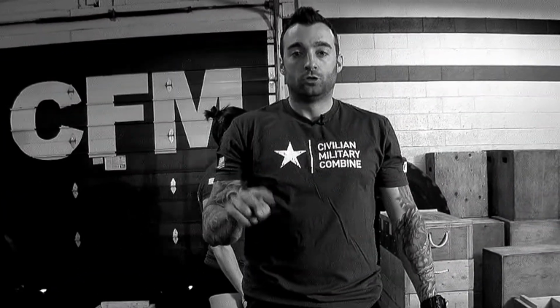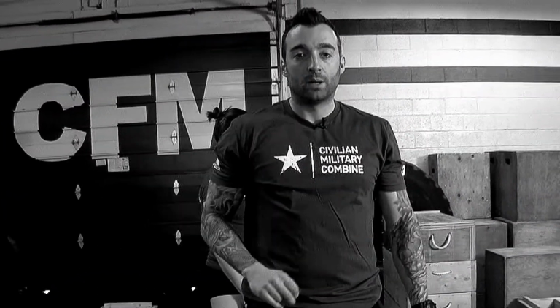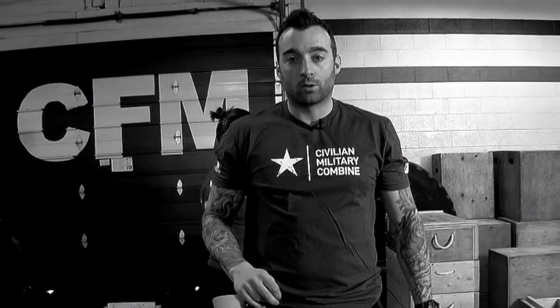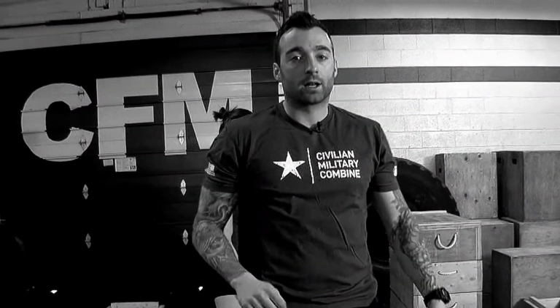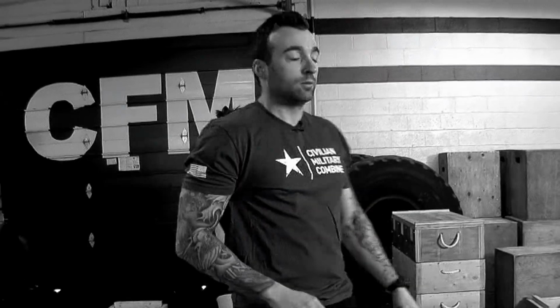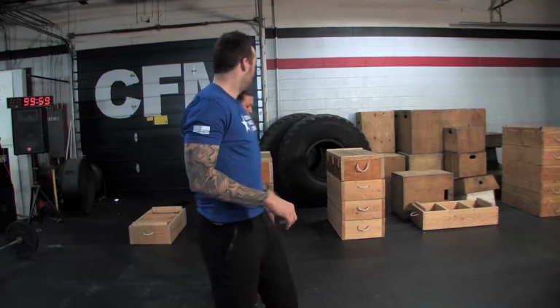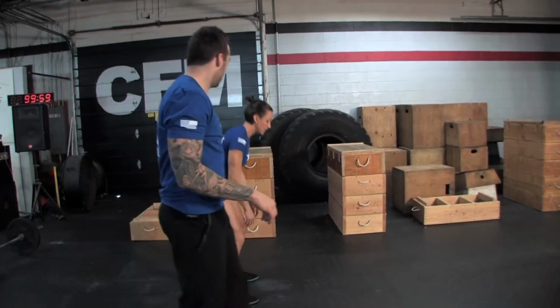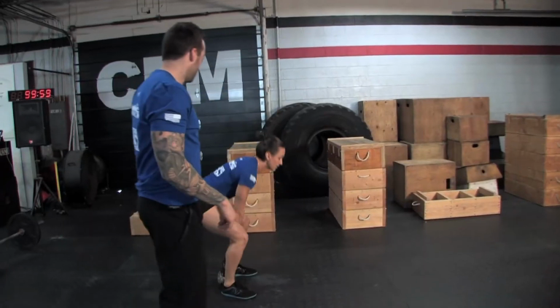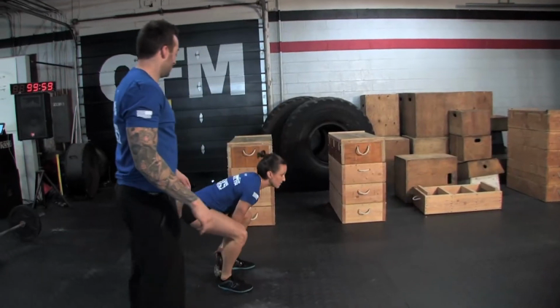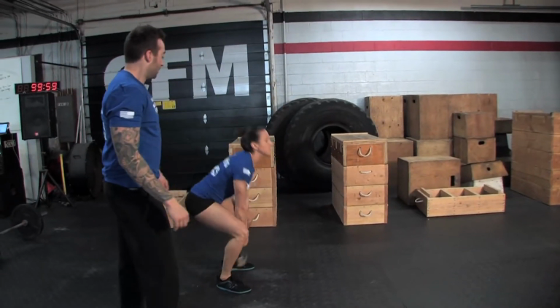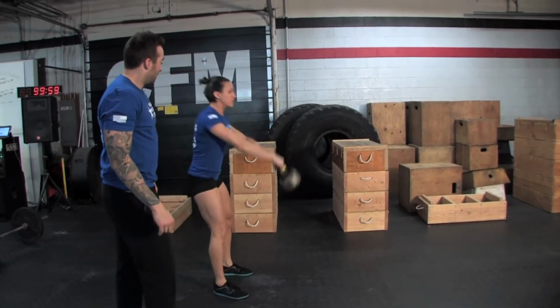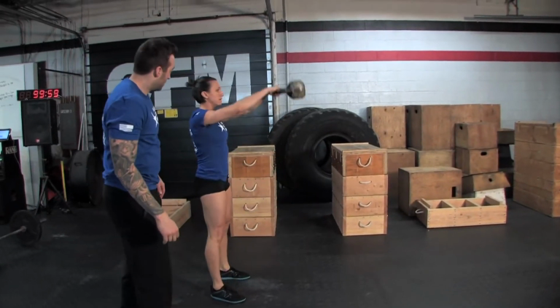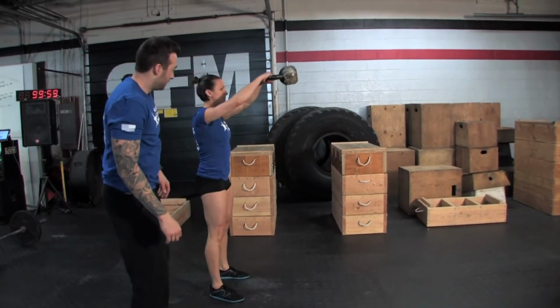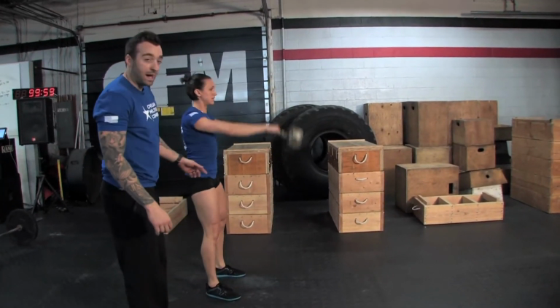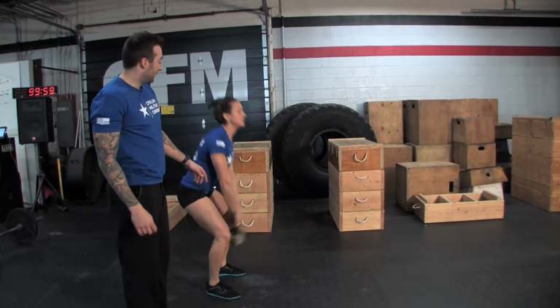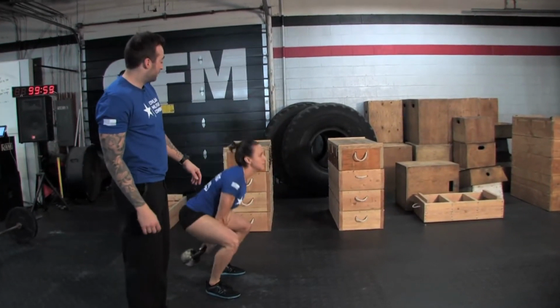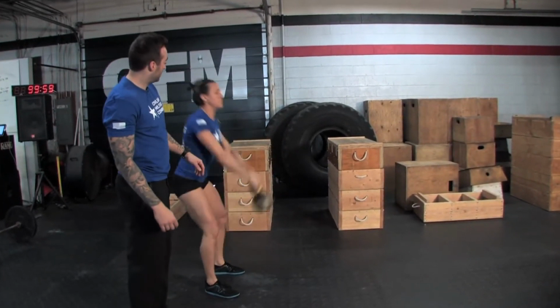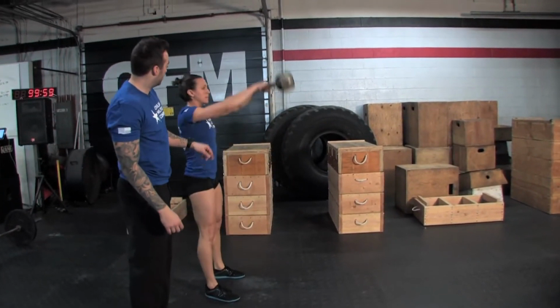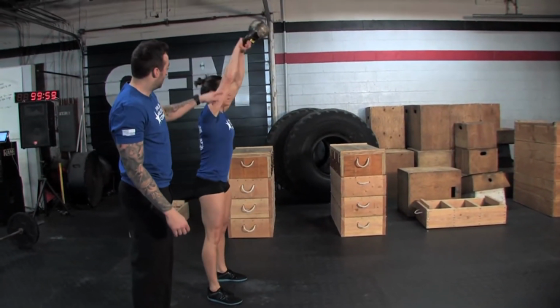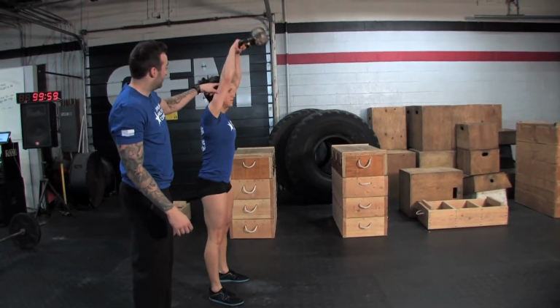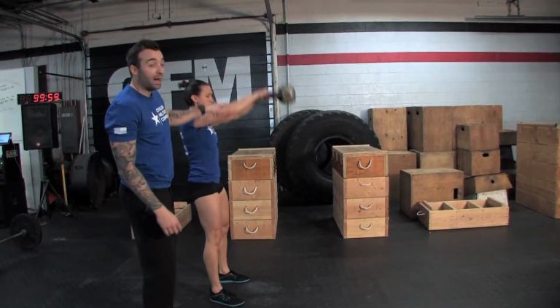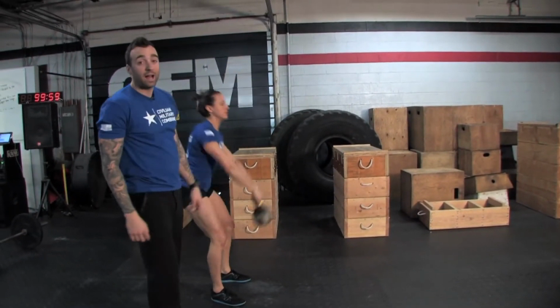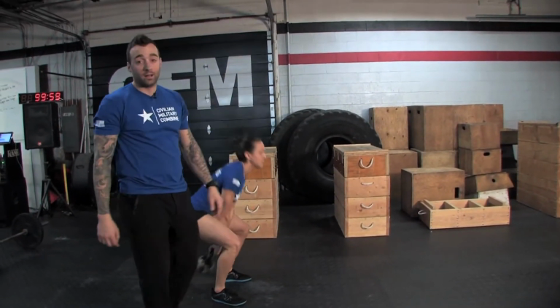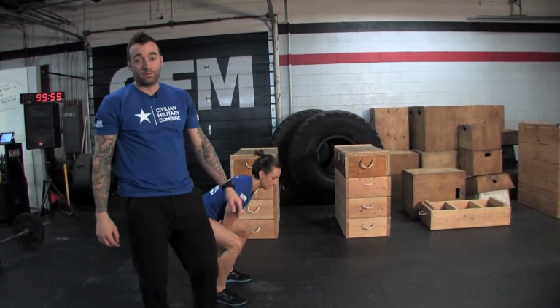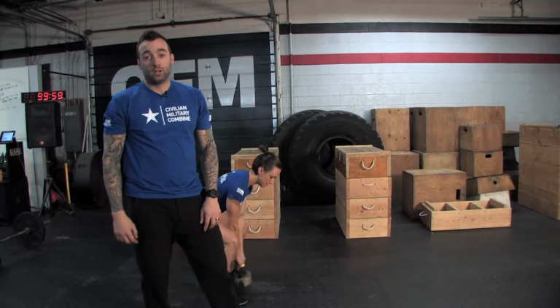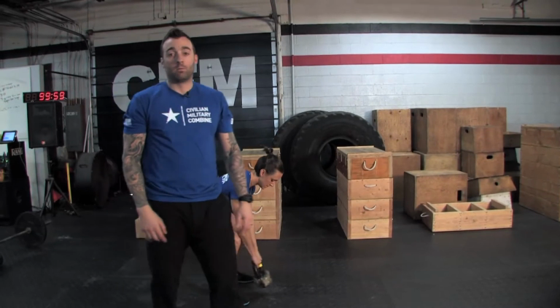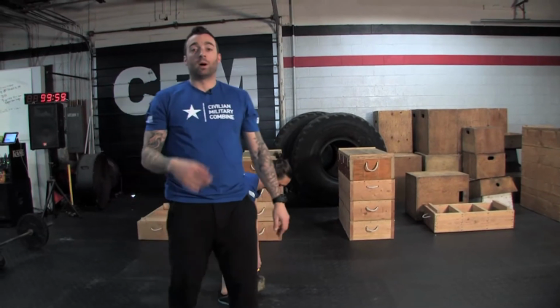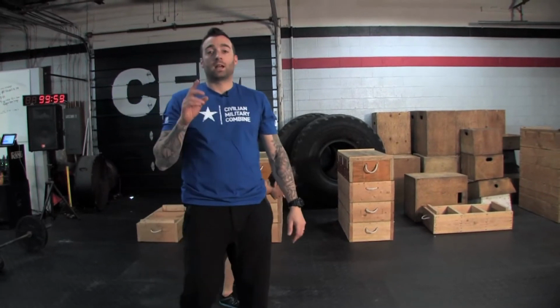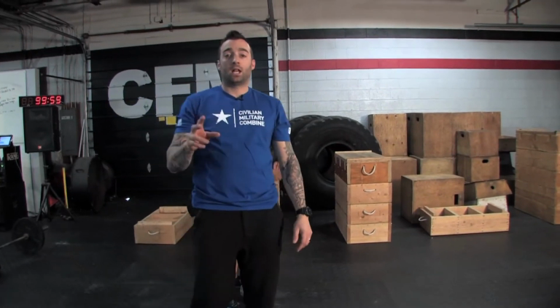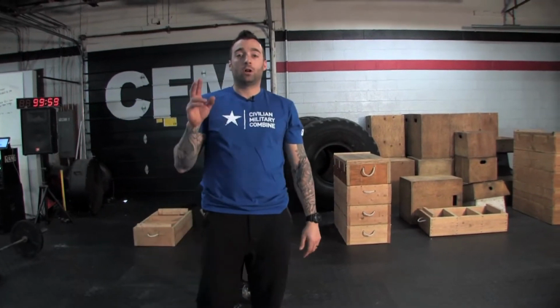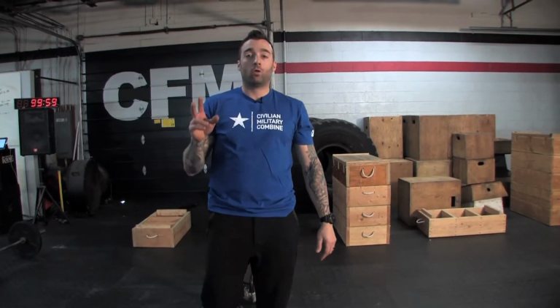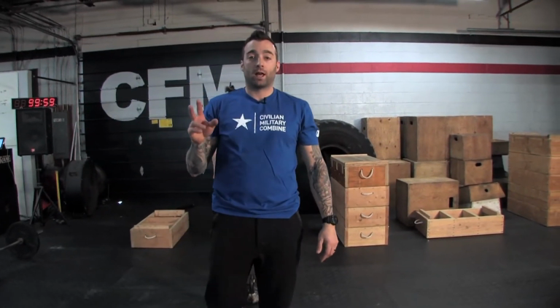Two reps that would not count. Not high enough, not high enough. Remember, we want that kettlebell overhead.